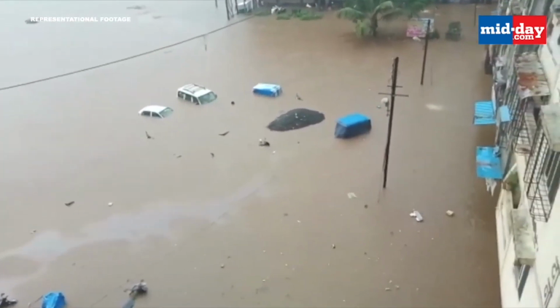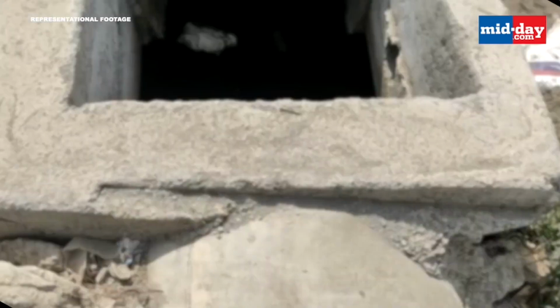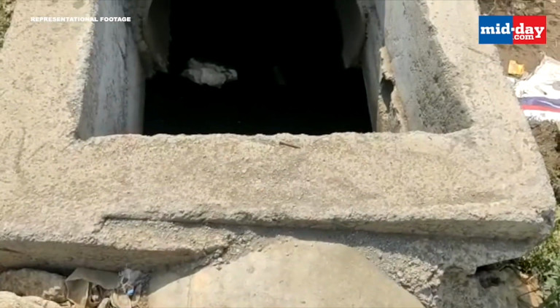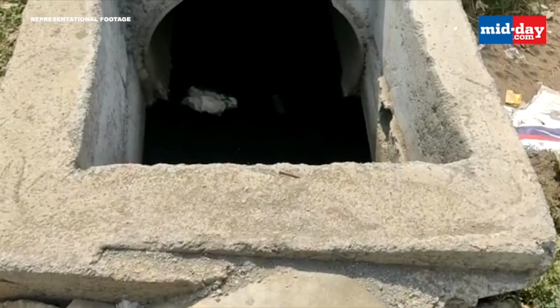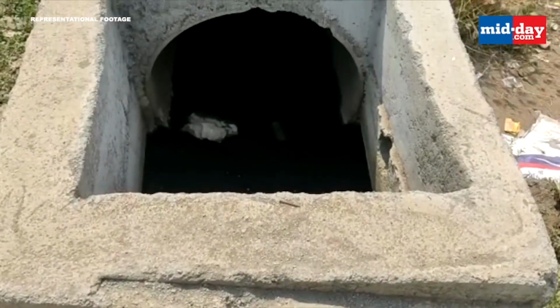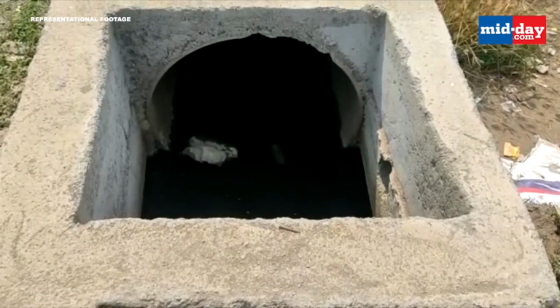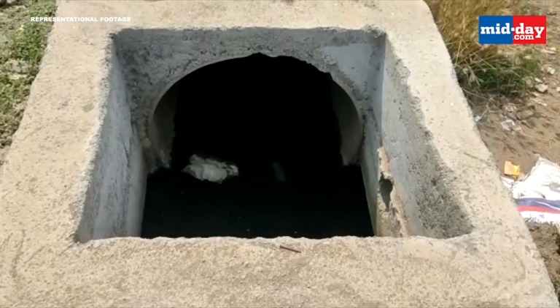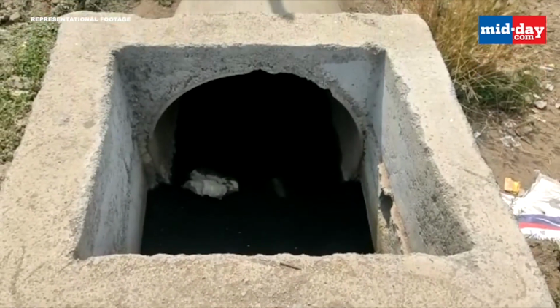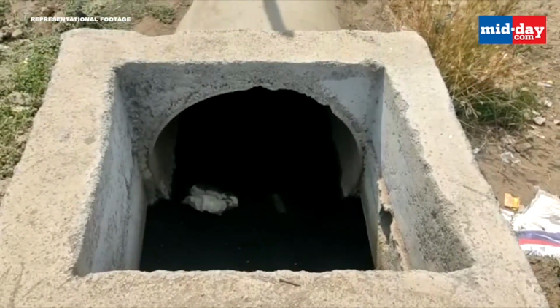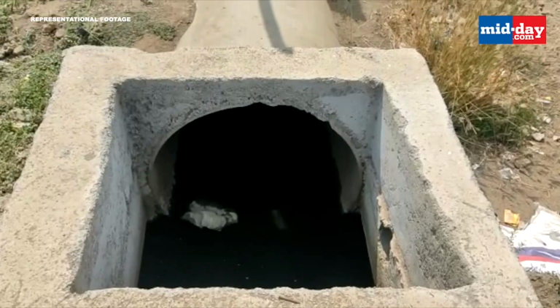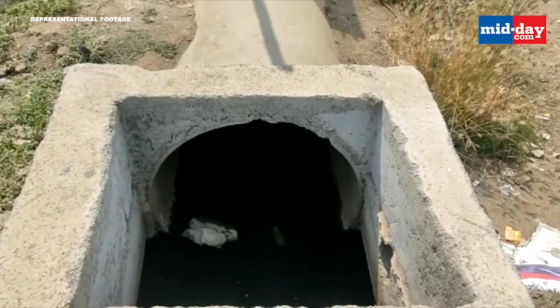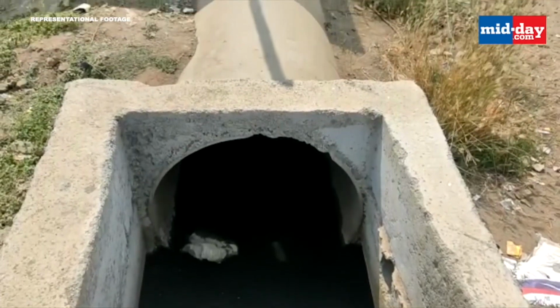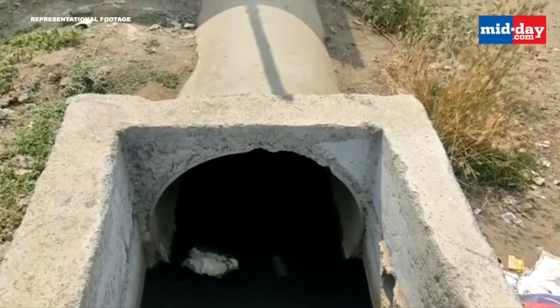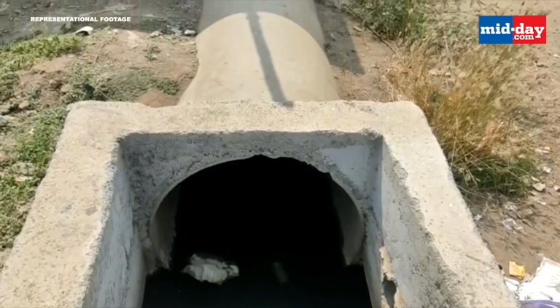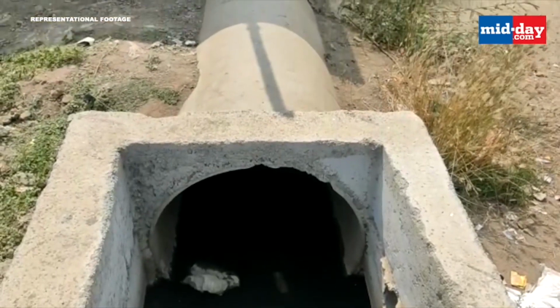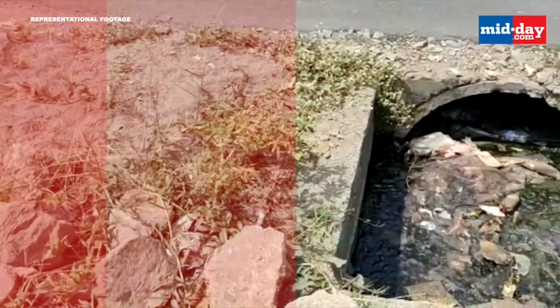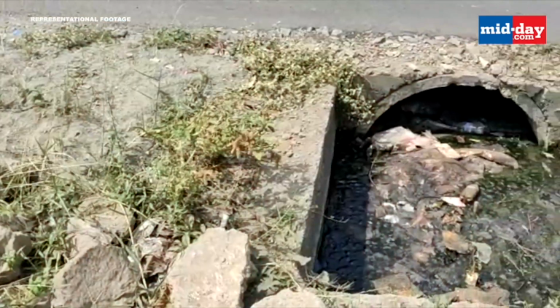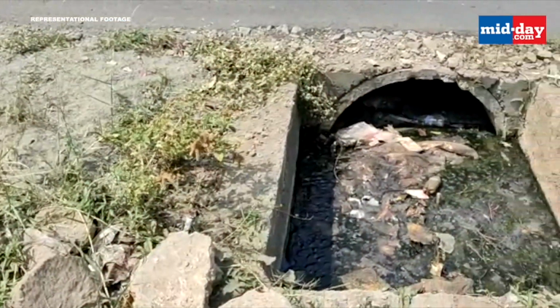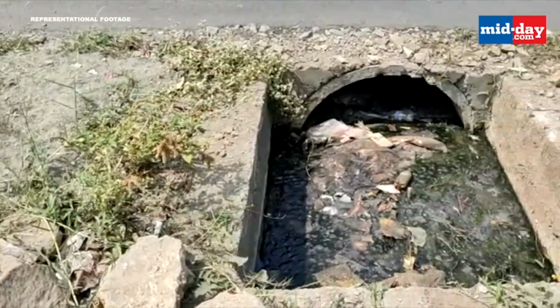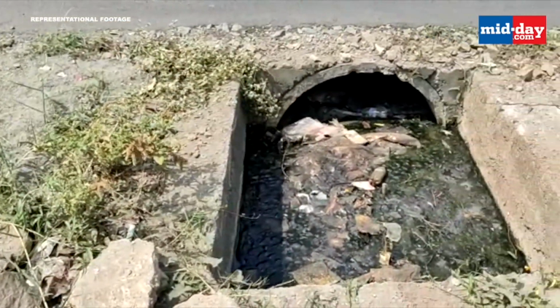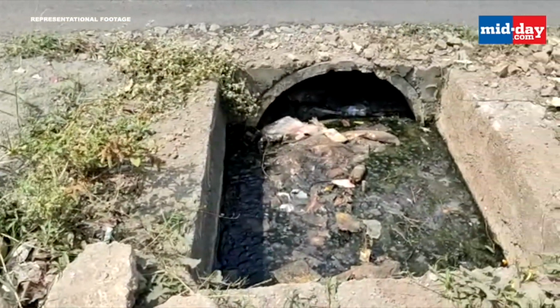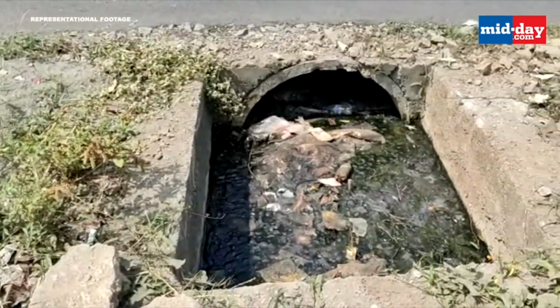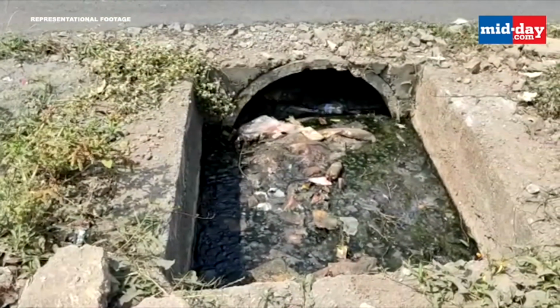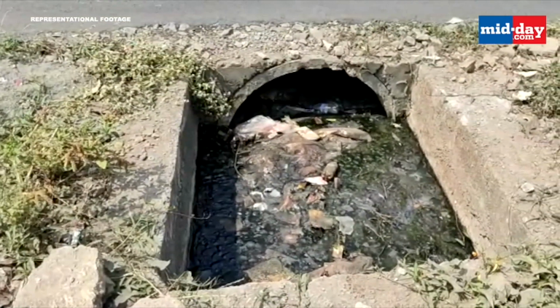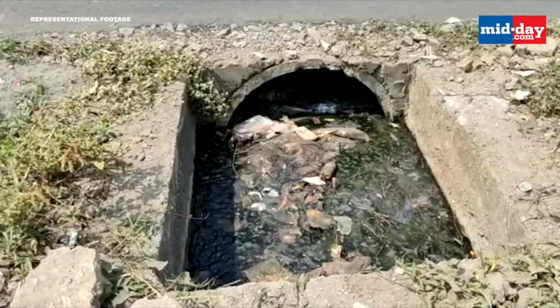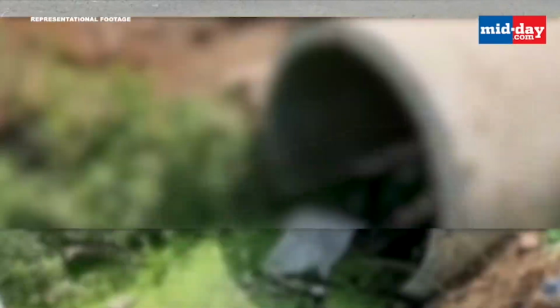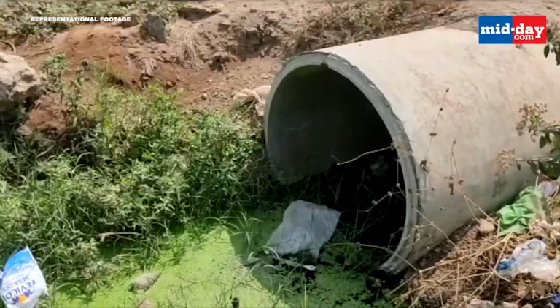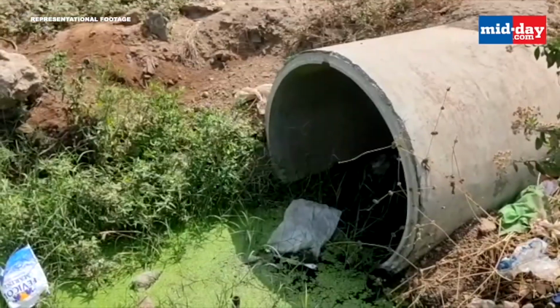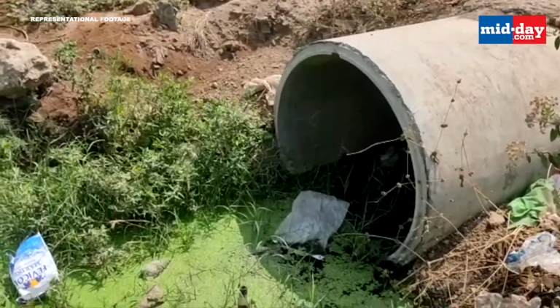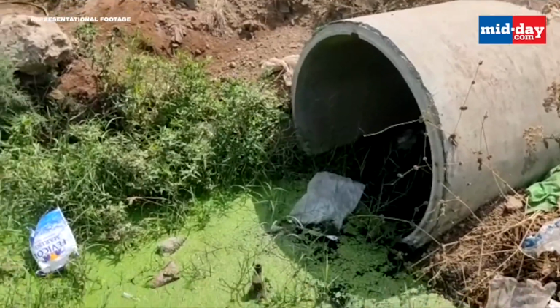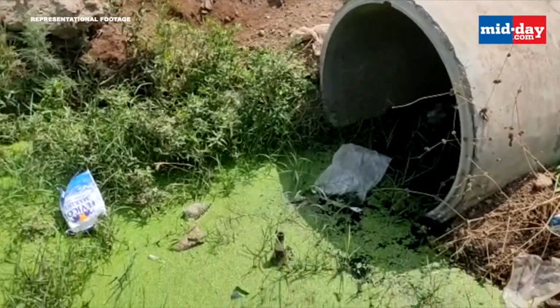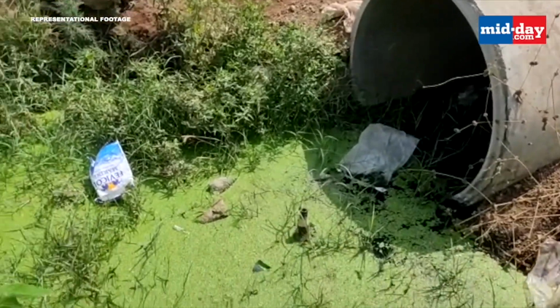The BMC will send CCTV cameras down the drainage manholes to check the strength of the British-era stormwater drains and find the obstacles through the system.